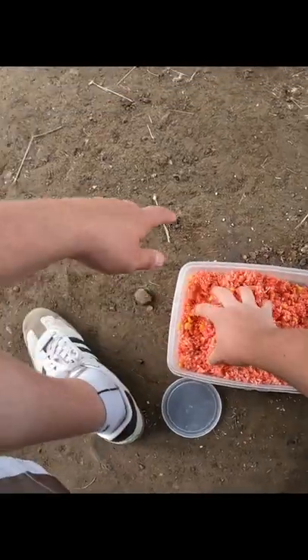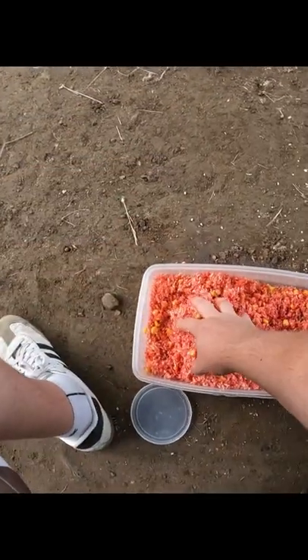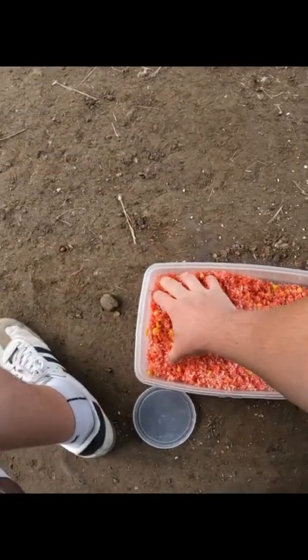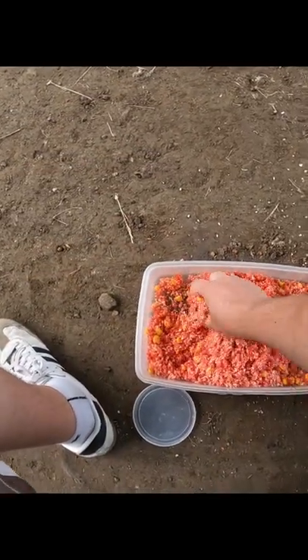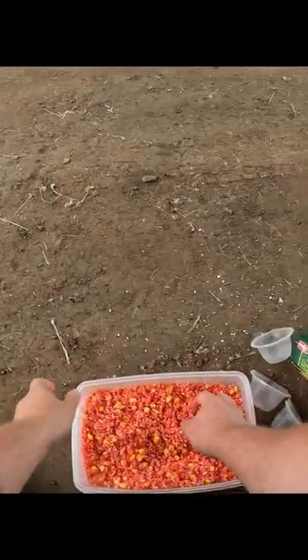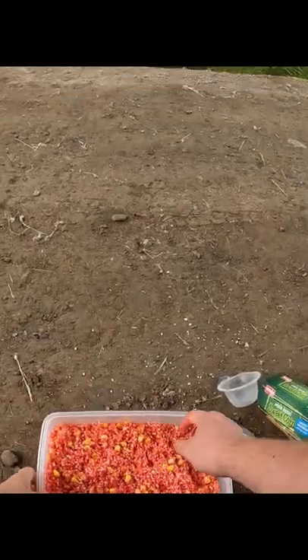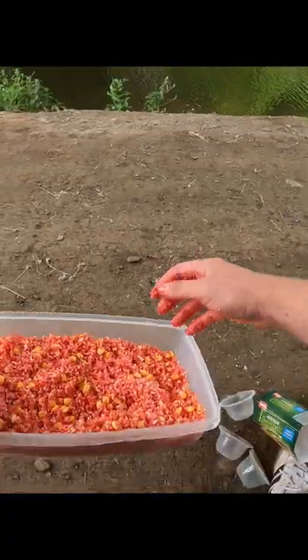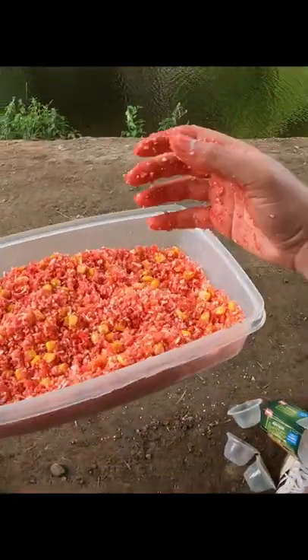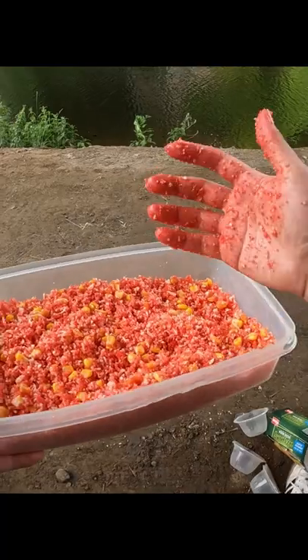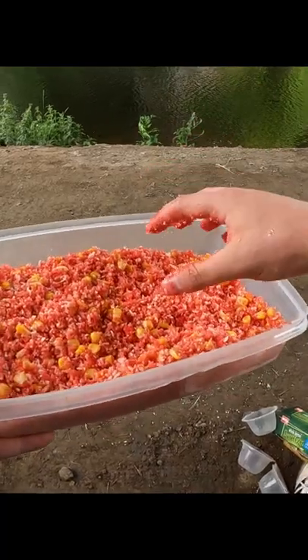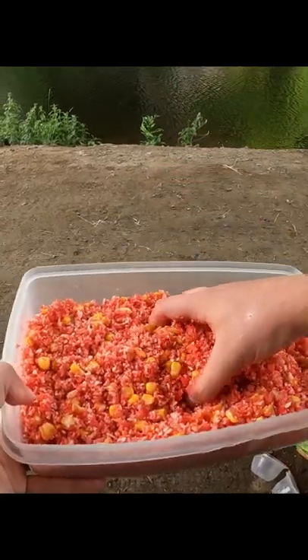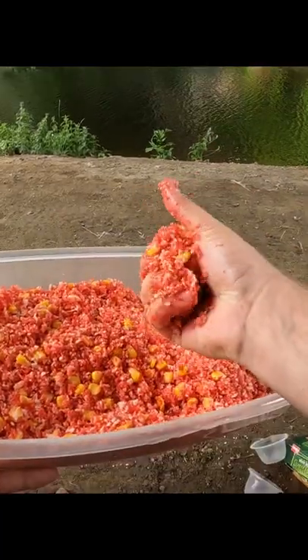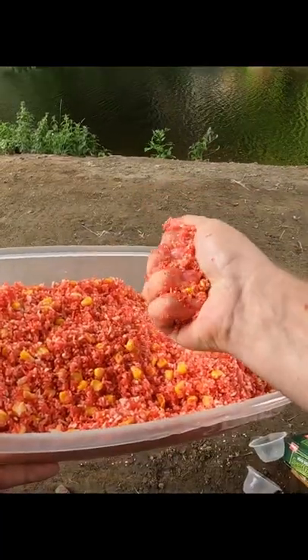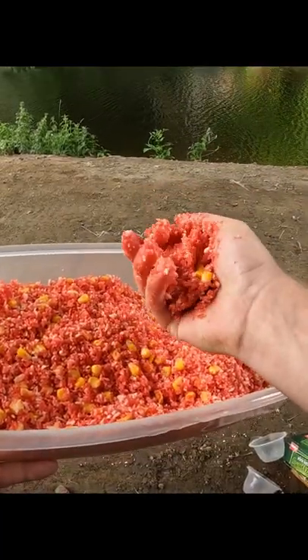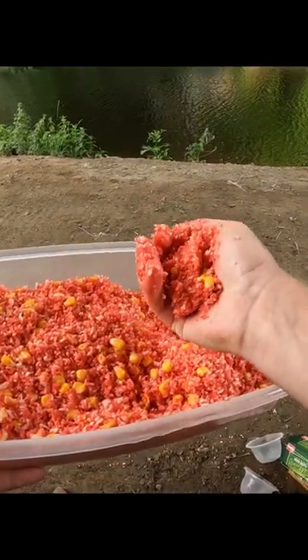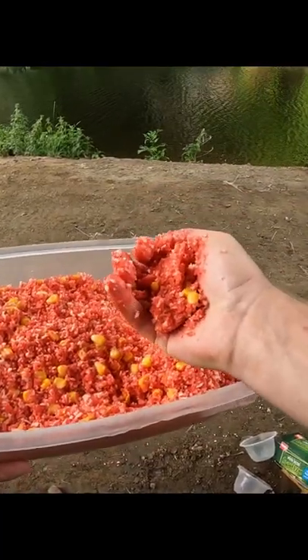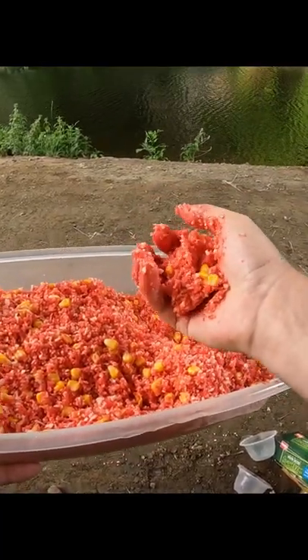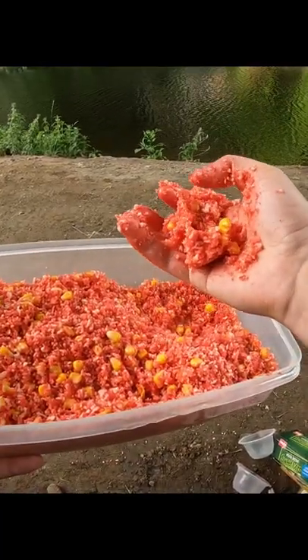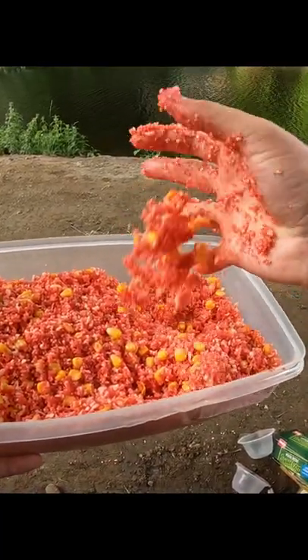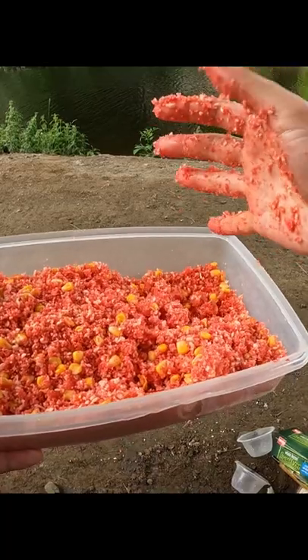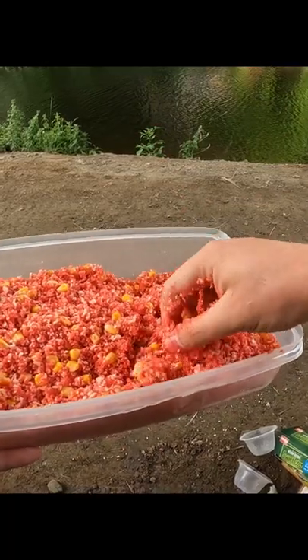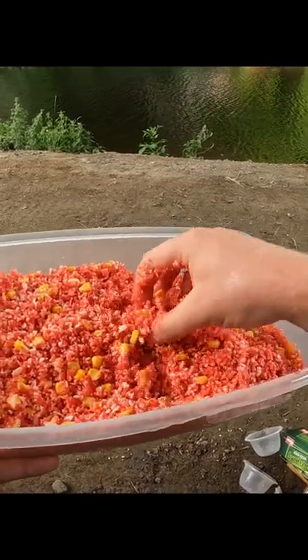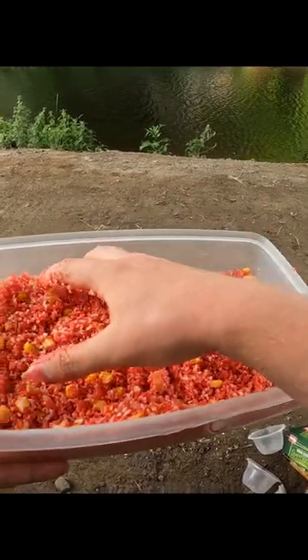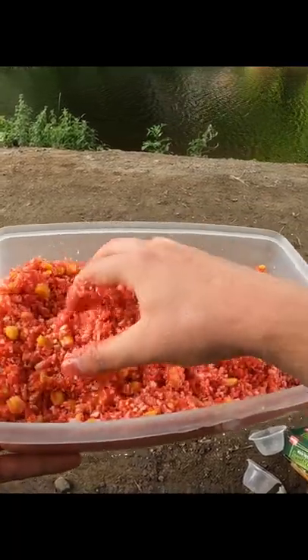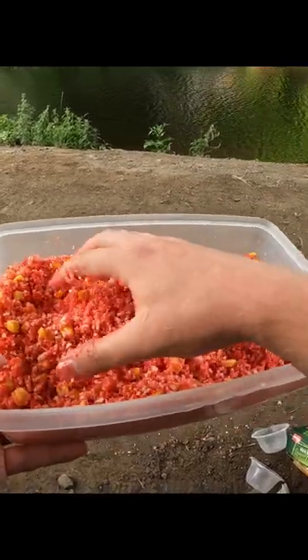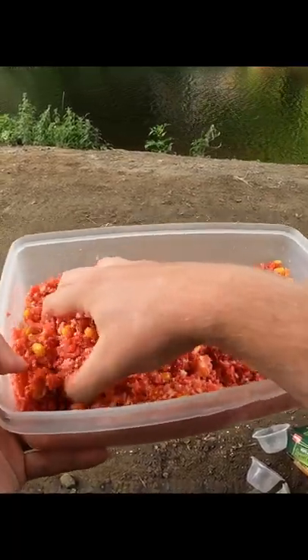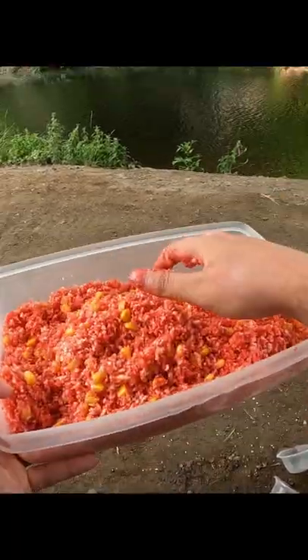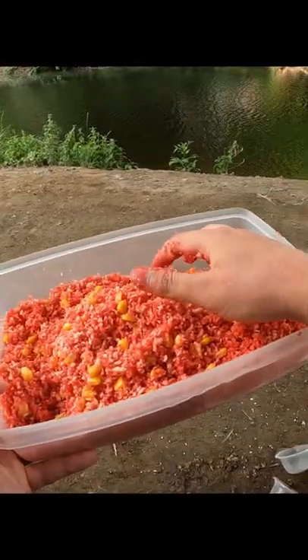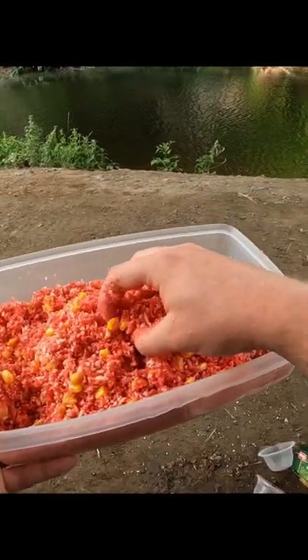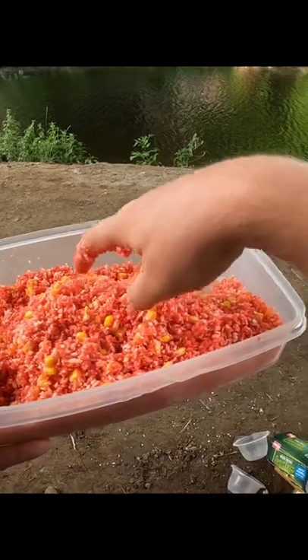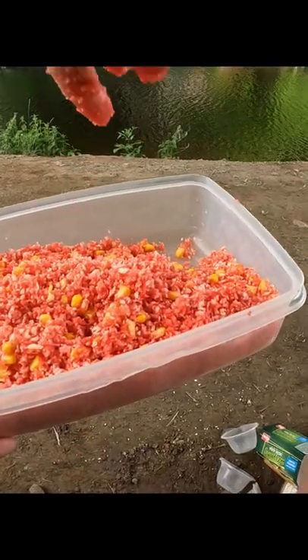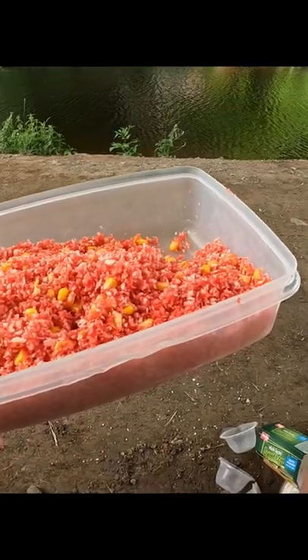This stuff smells delicious, by the way. All right, we're all done — only took about two minutes. You want it to pack well enough to stay on your feeder, then when it hits the water it just falls apart into a cloud of chum for the carp. All credit for this recipe goes to the Catfish and Carp YouTube channel.